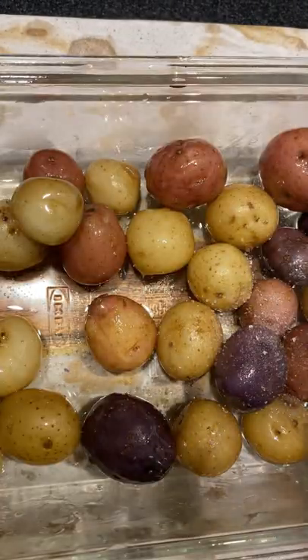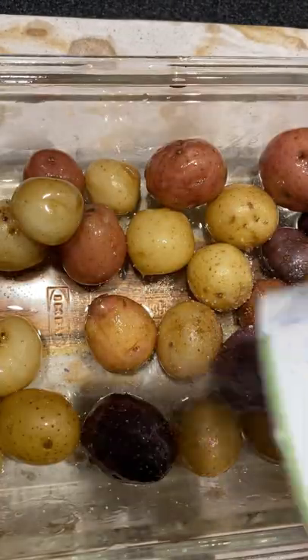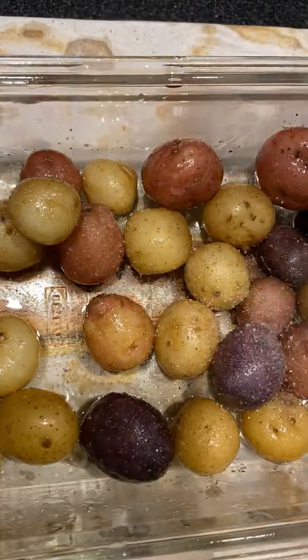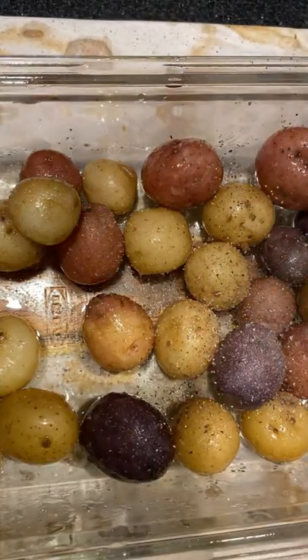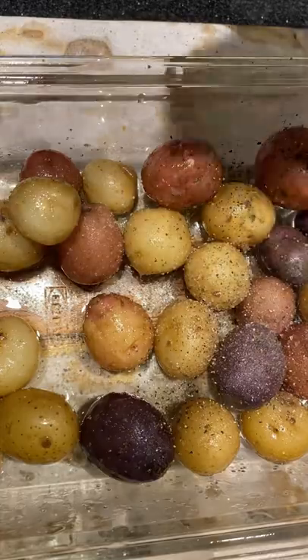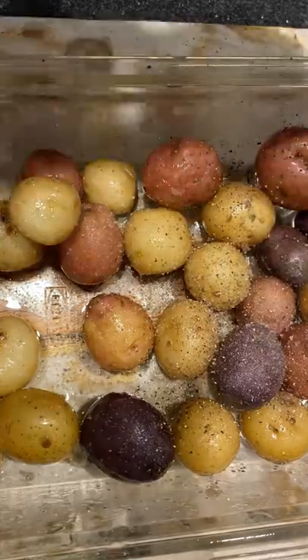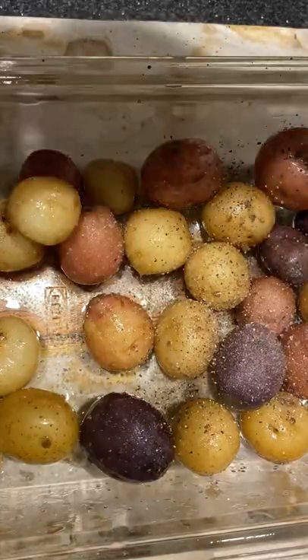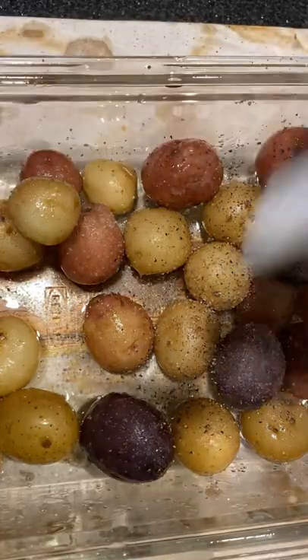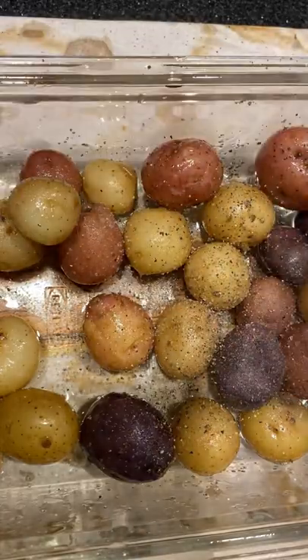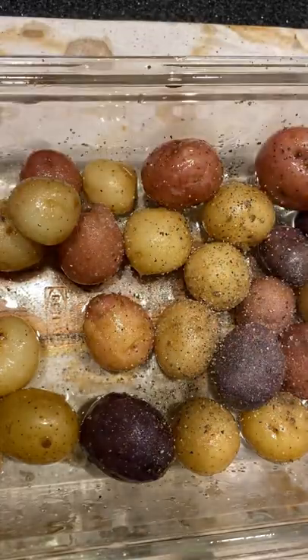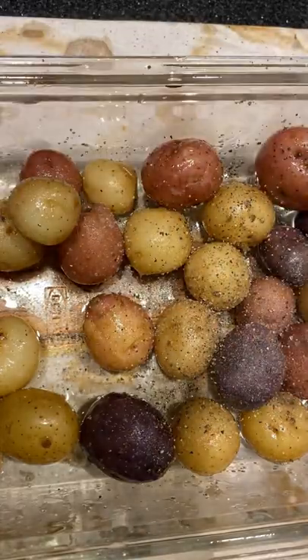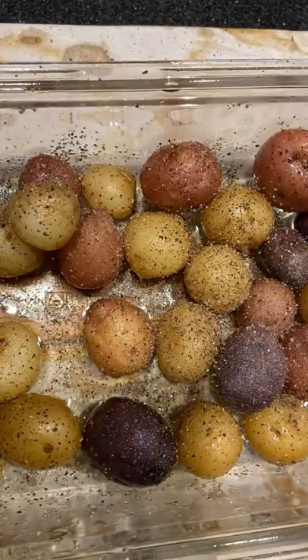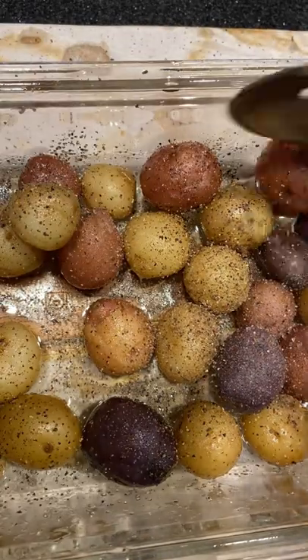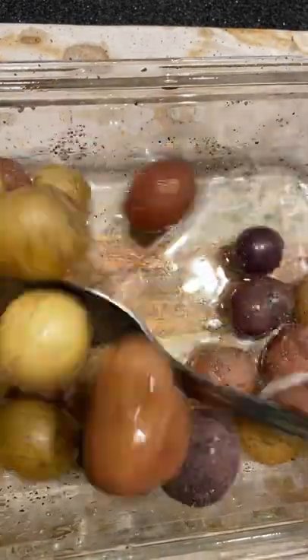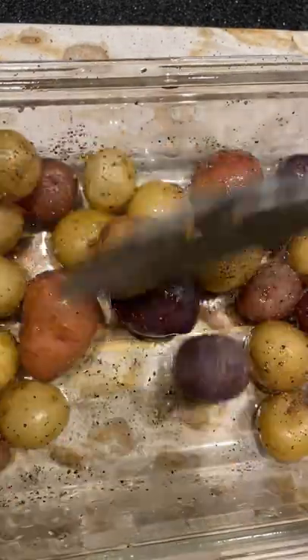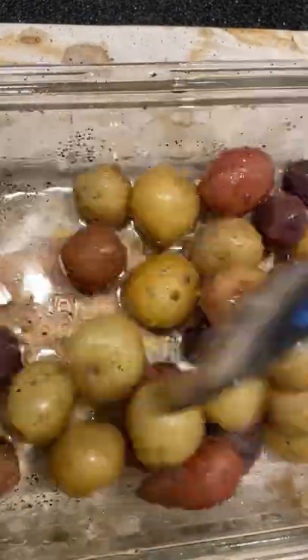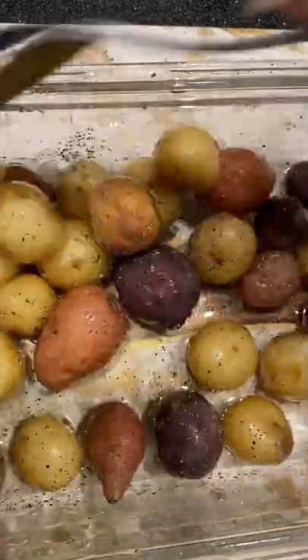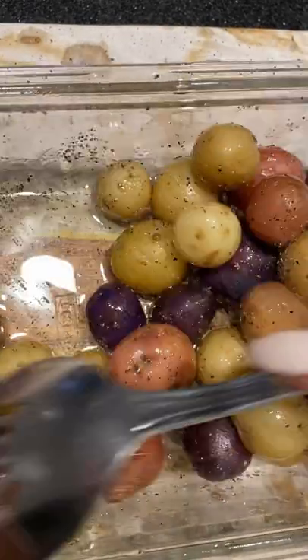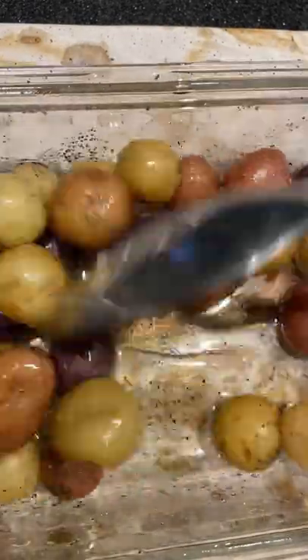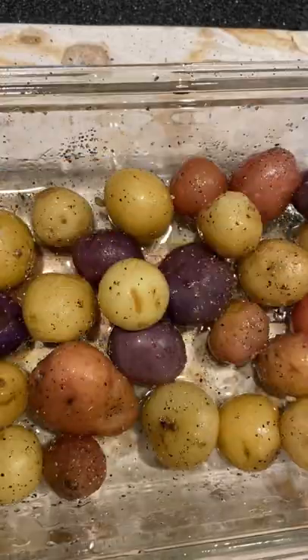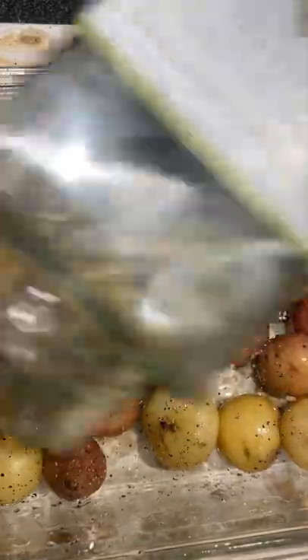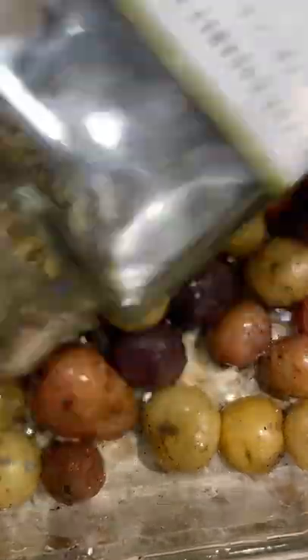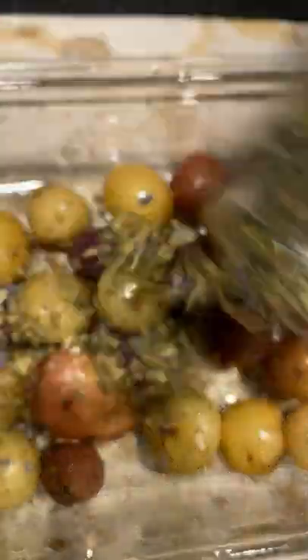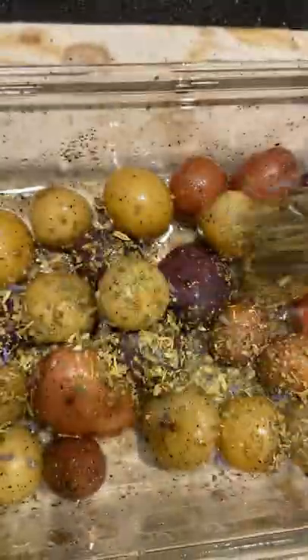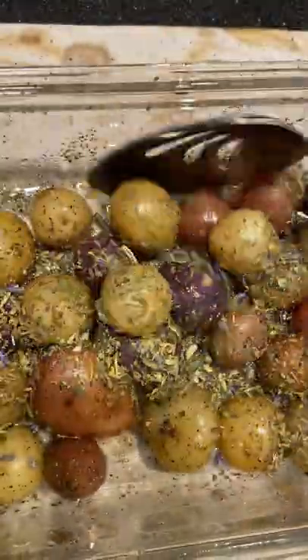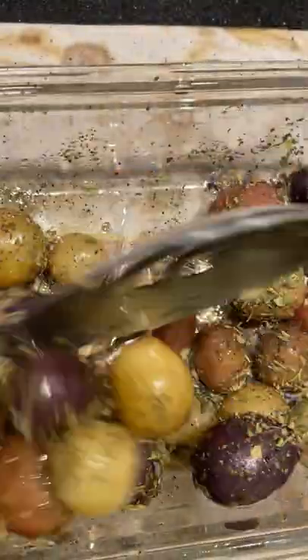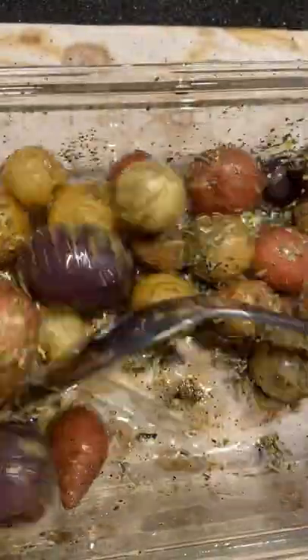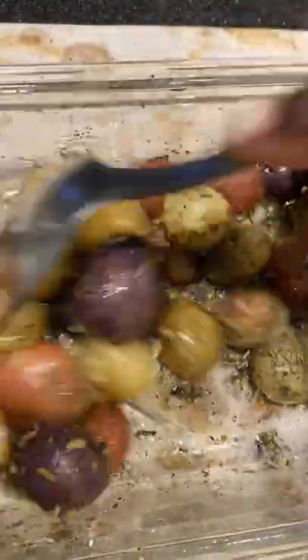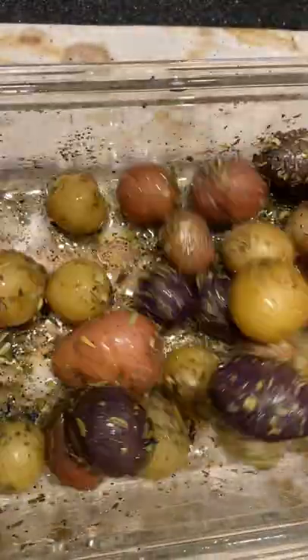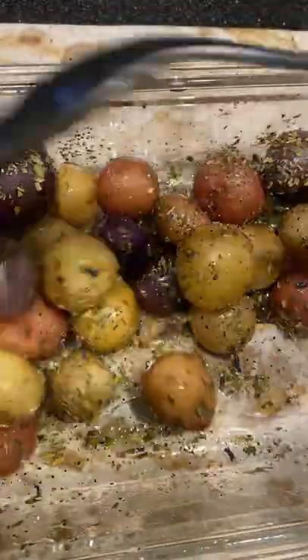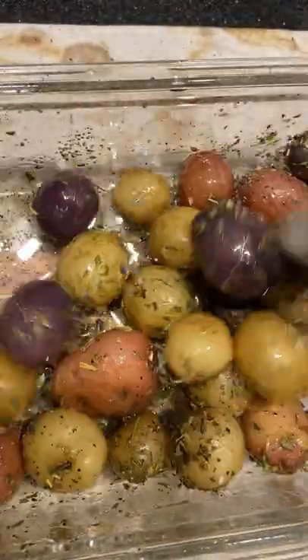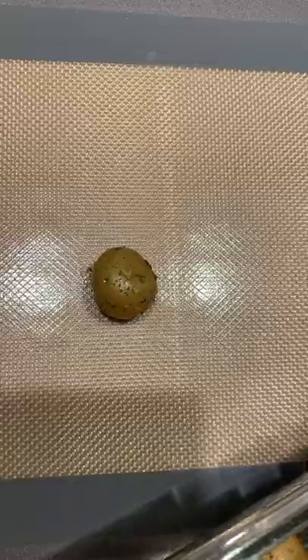you're going to put them in a pan, put some olive oil, some sea salt, some black pepper, some Herb de Provence or paprika, smoked chili pepper — whatever seasonings you really like in potatoes on your potatoes. These are my three.